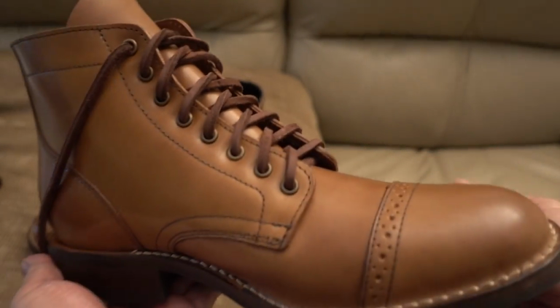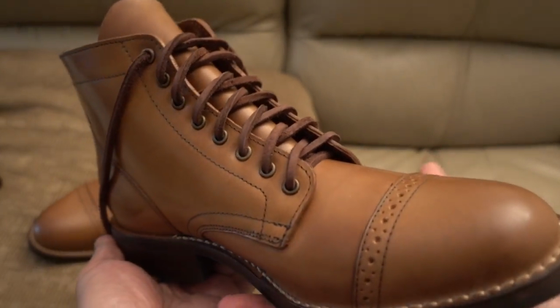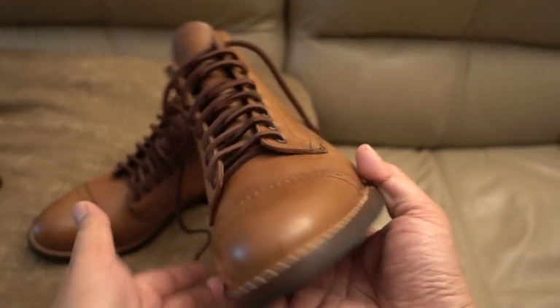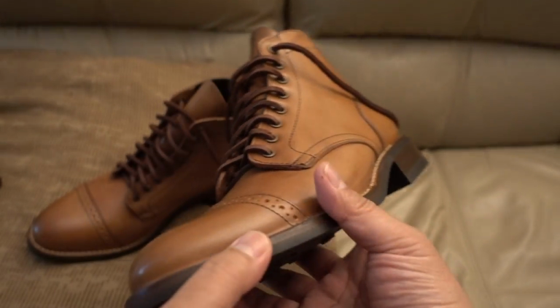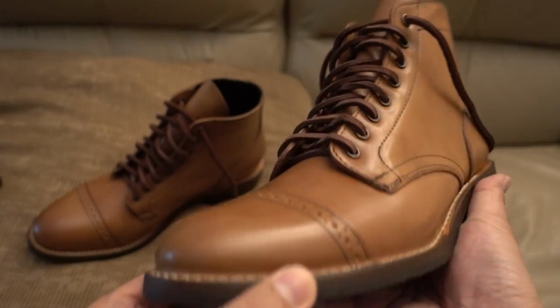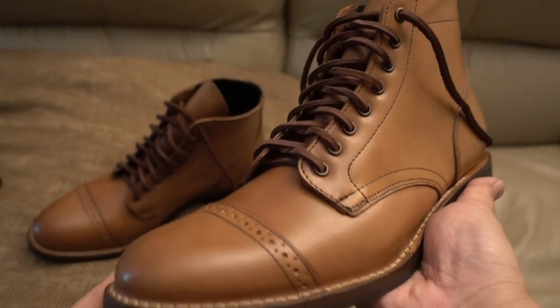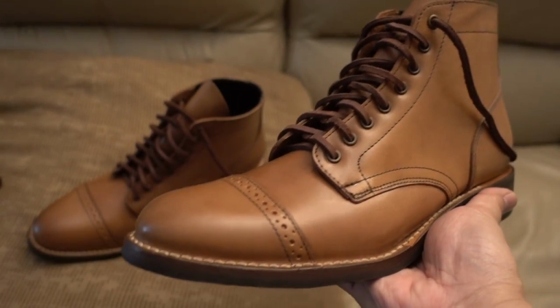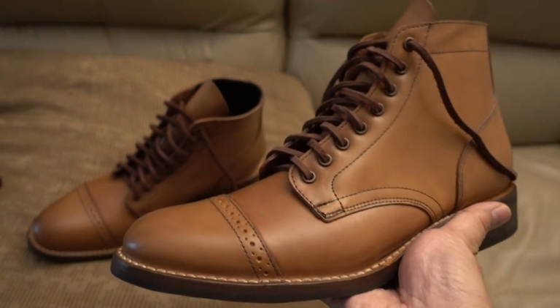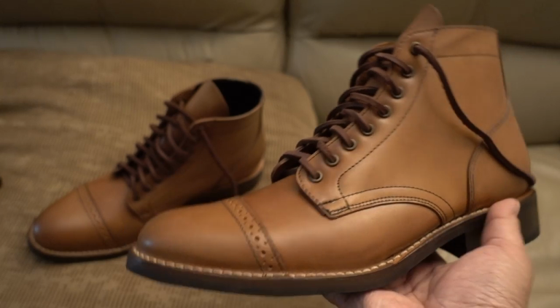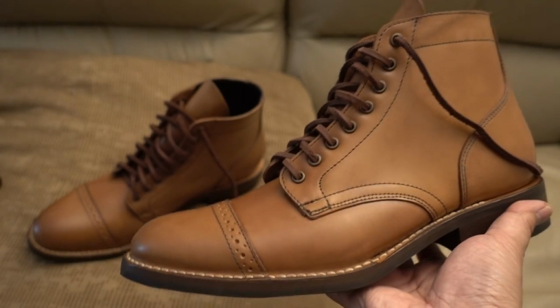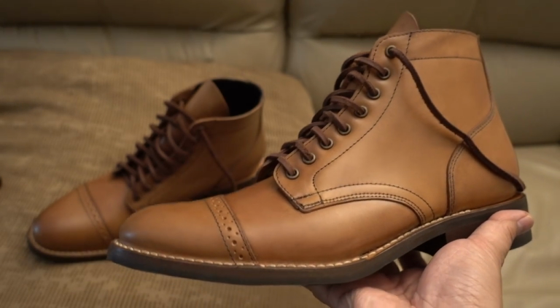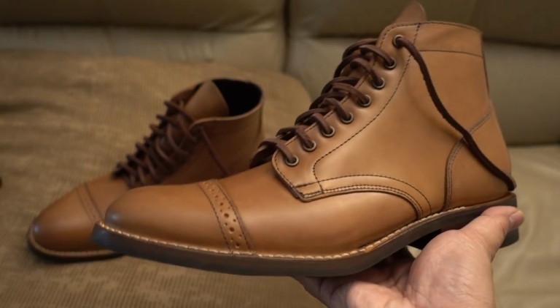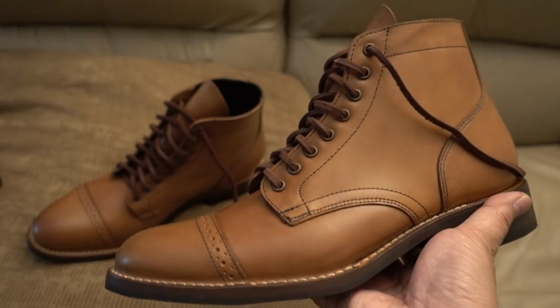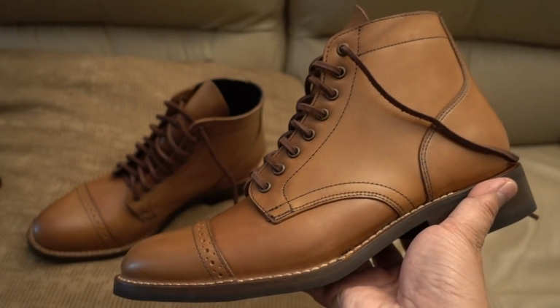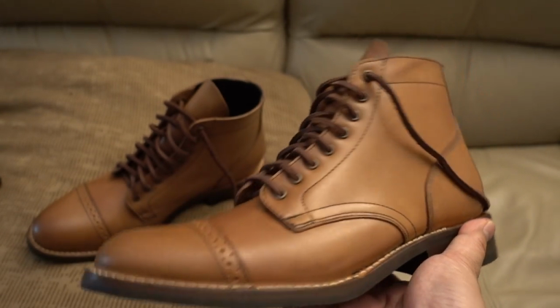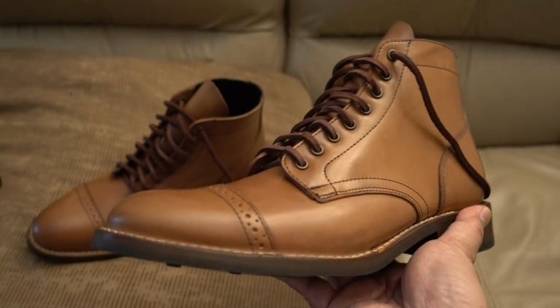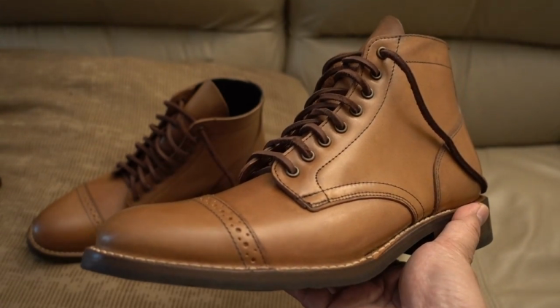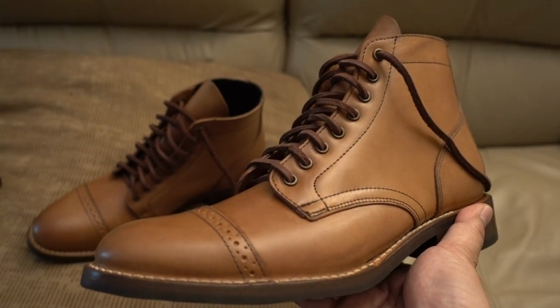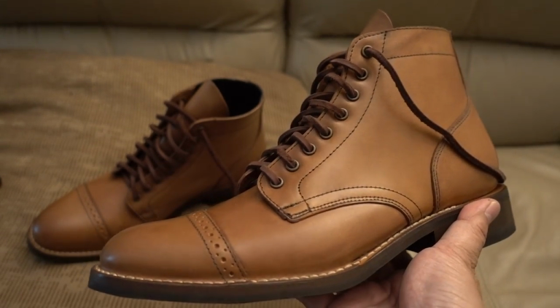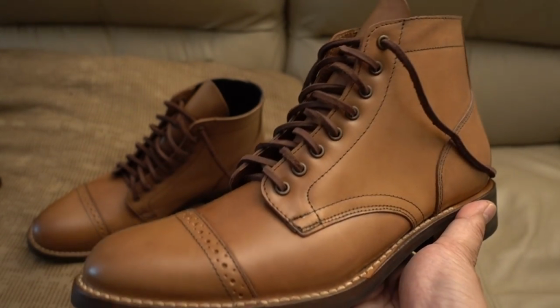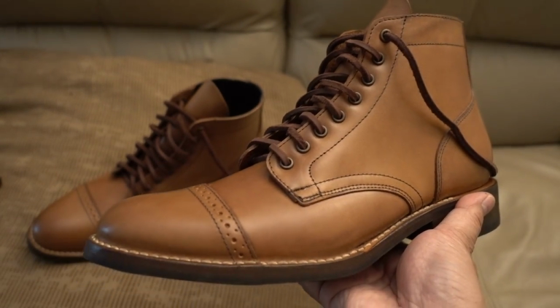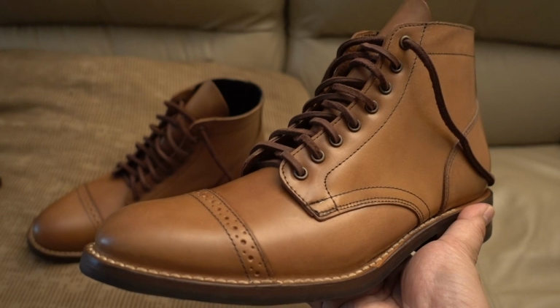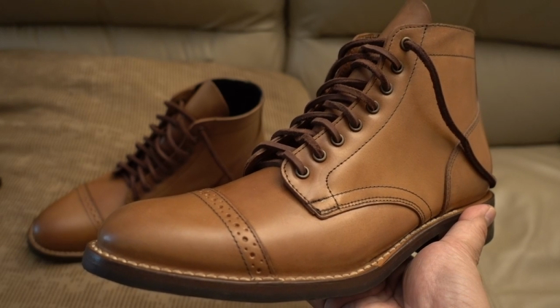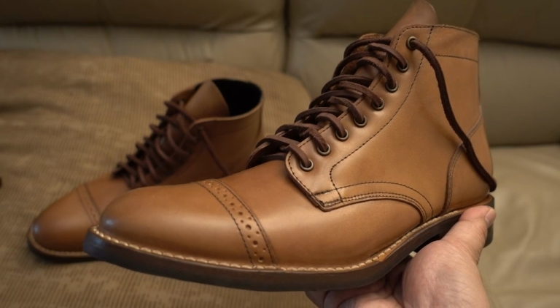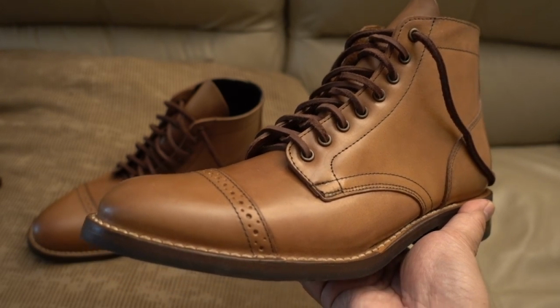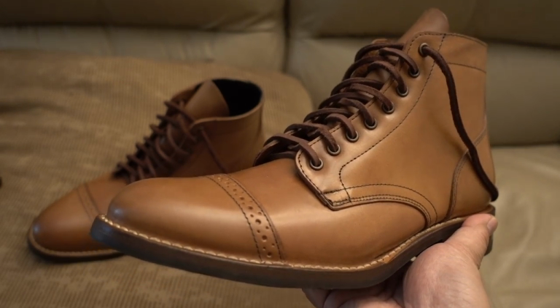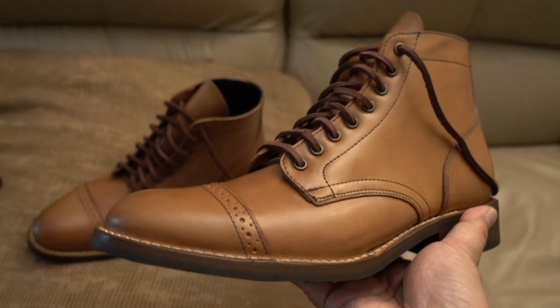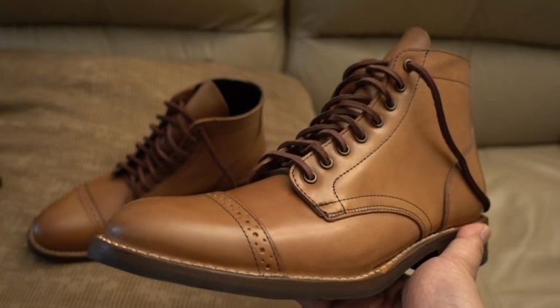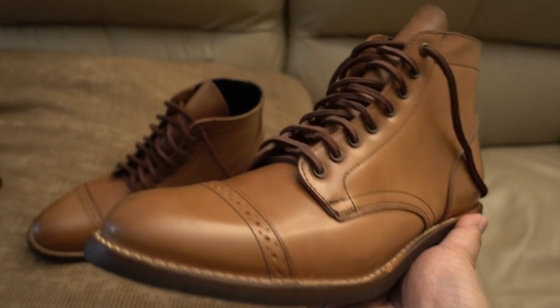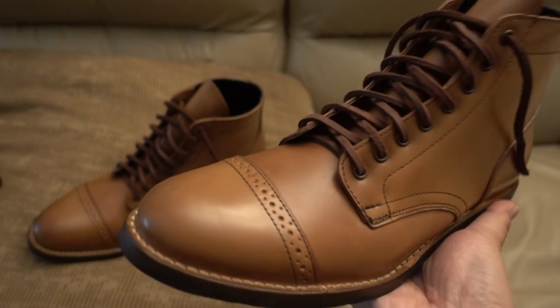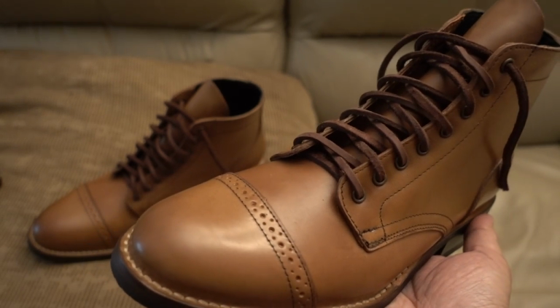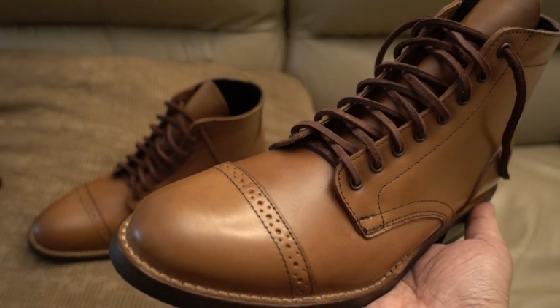I hope my battery didn't die yet. It looks like it's dying. Just an overview on the Thursday Boot Shell Cordovan Whiskey Vanguard. All right guys, peace.